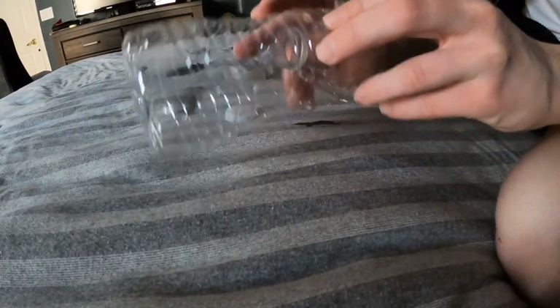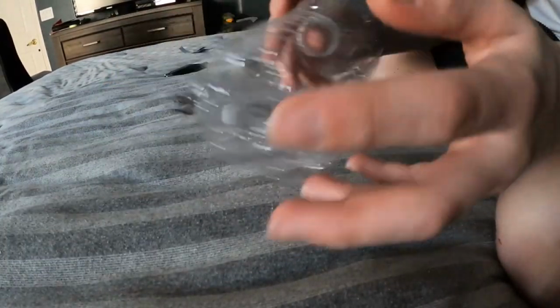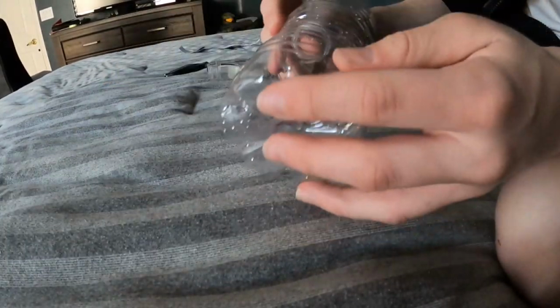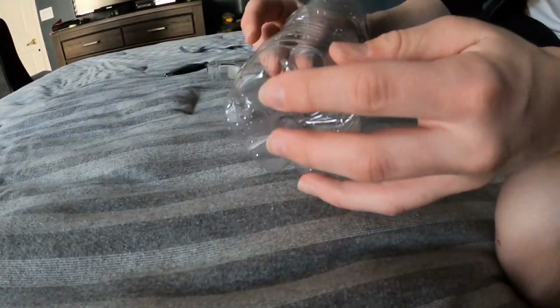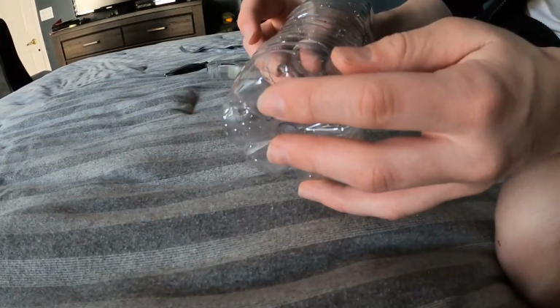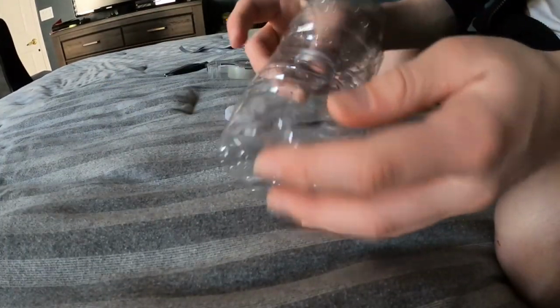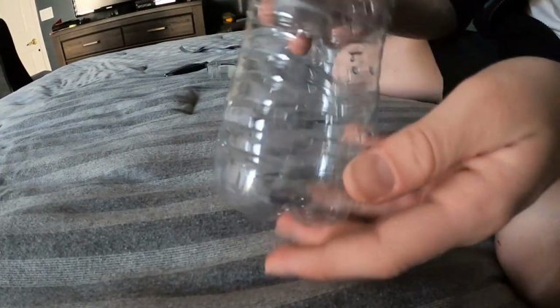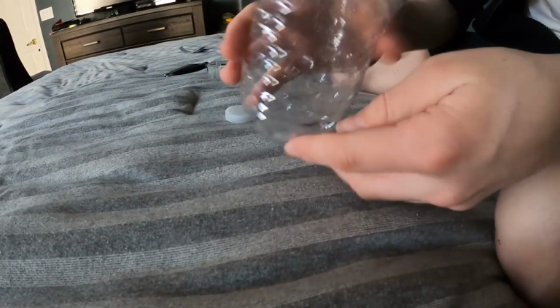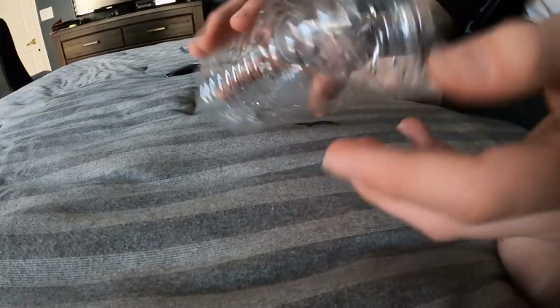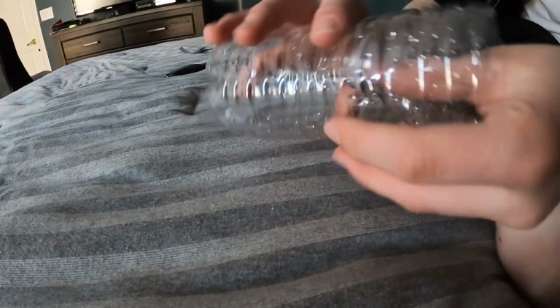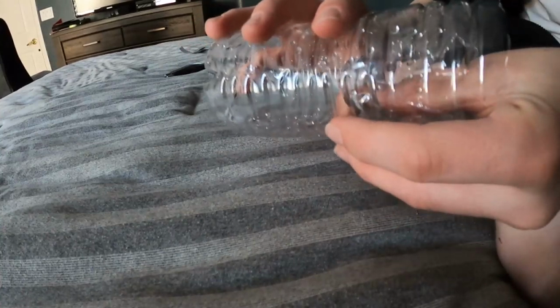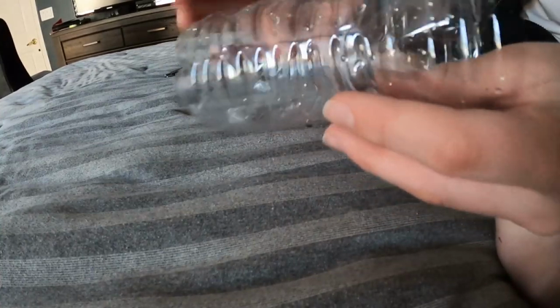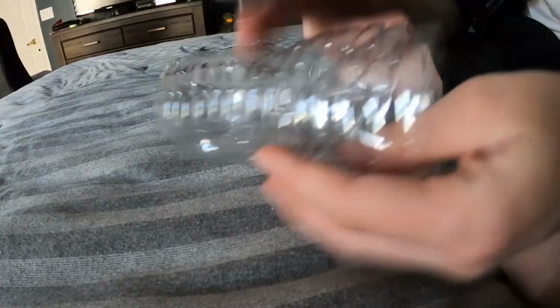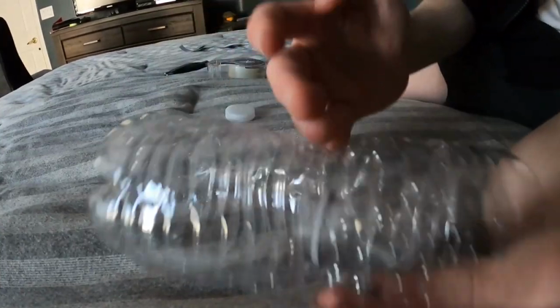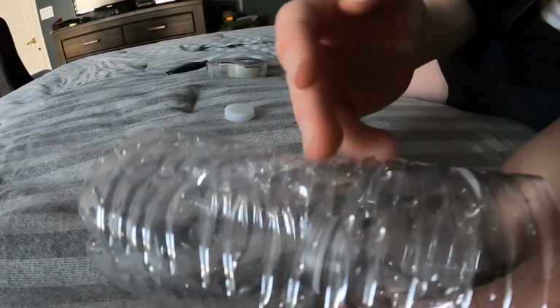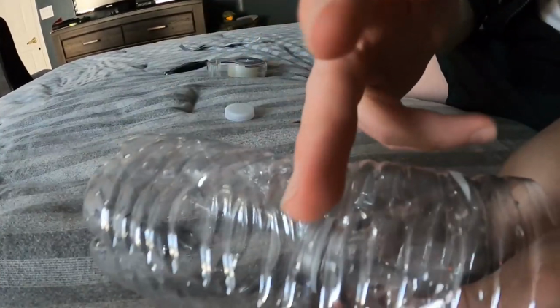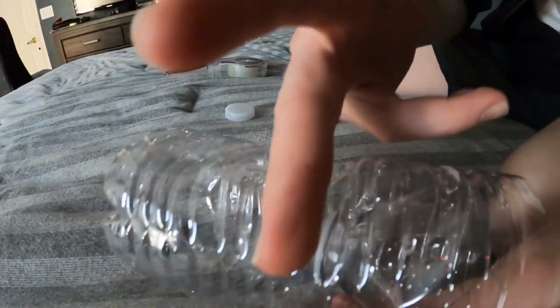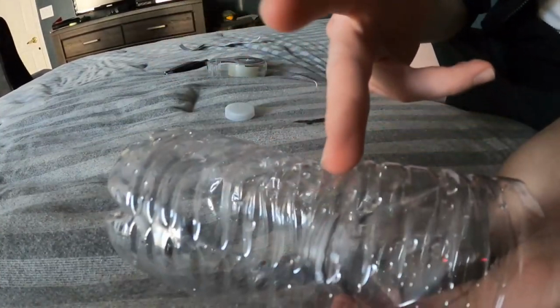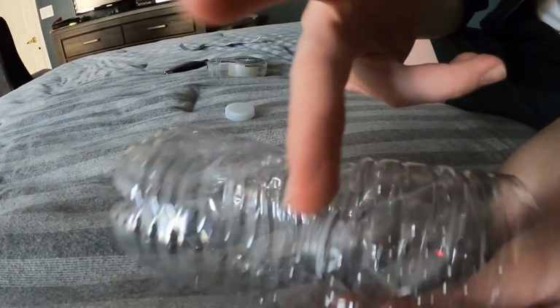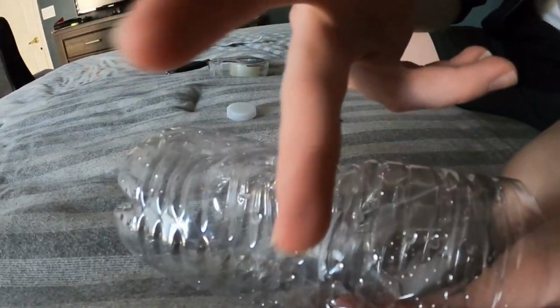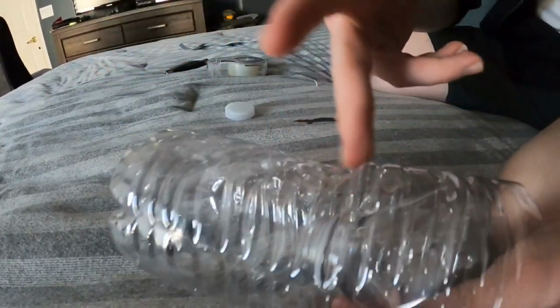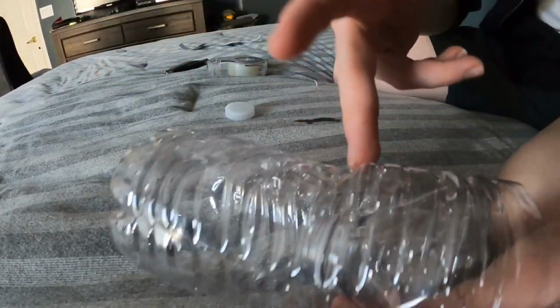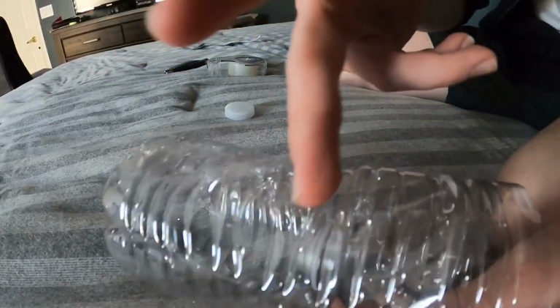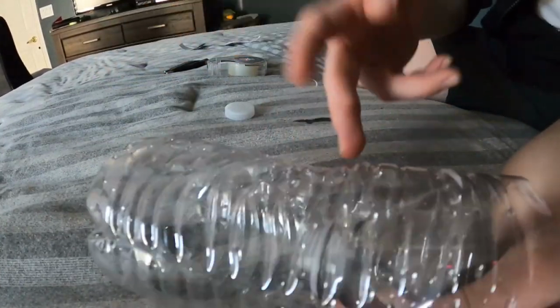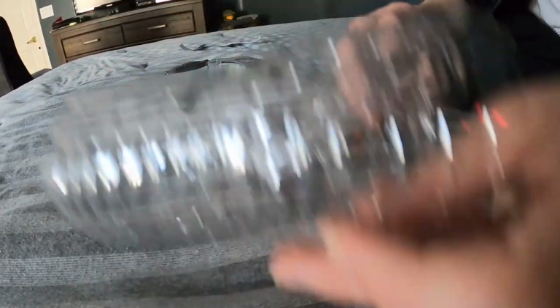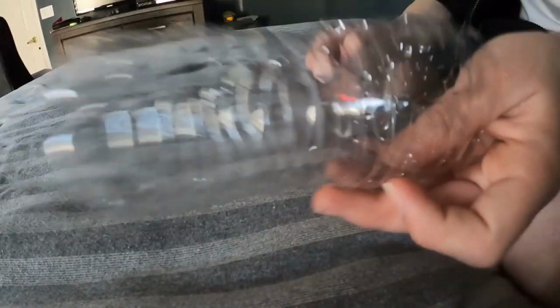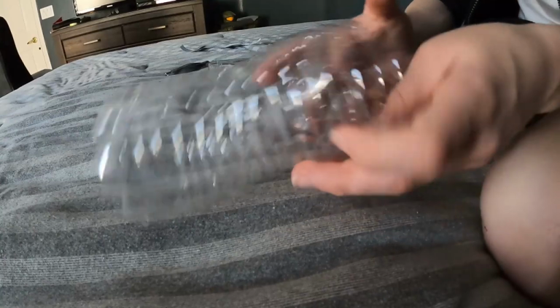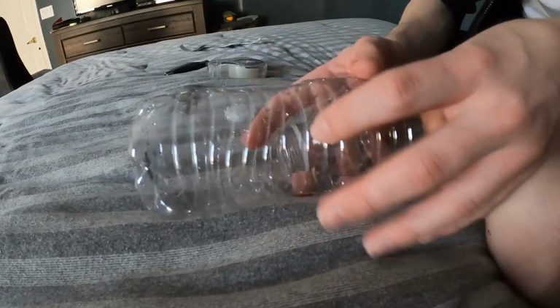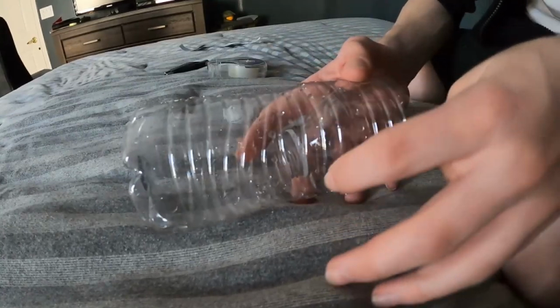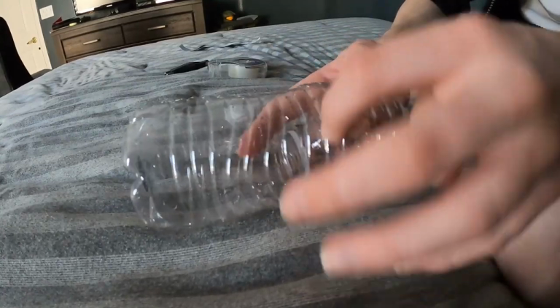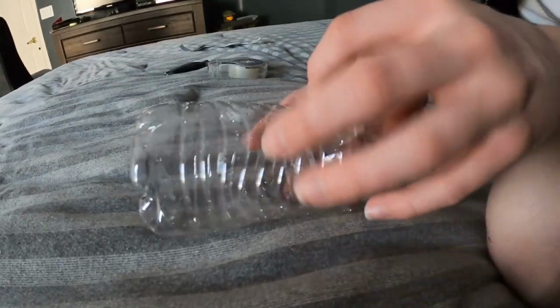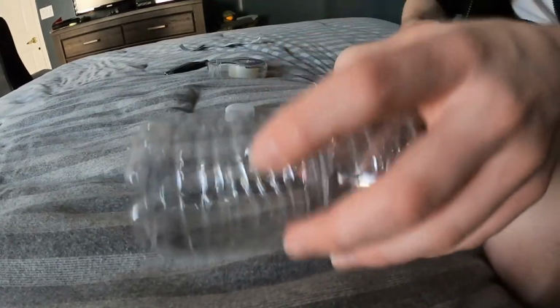Next, you can either do it long or short. If you do it short, I'd recommend cutting right here, though it makes it harder because it's curvy lines.